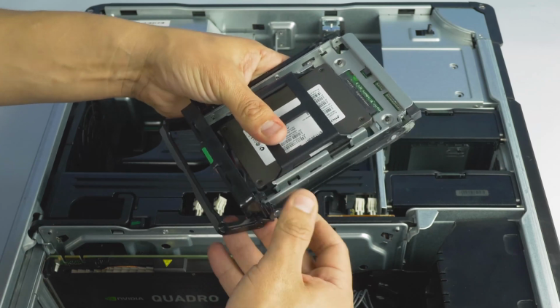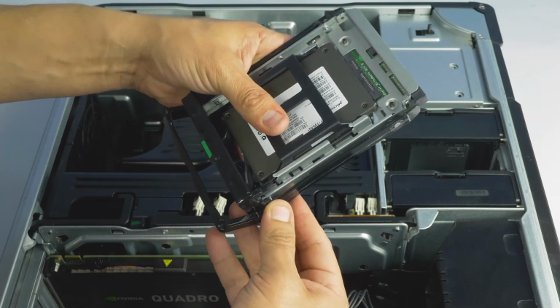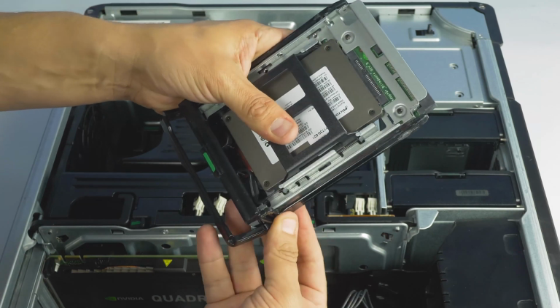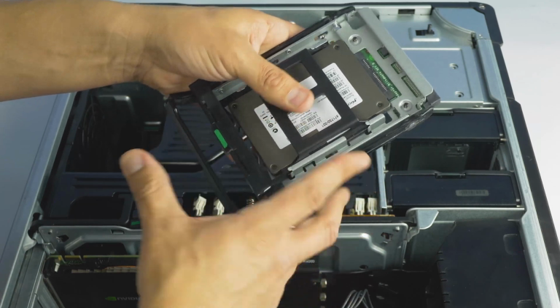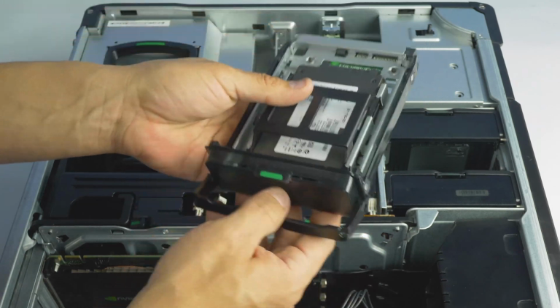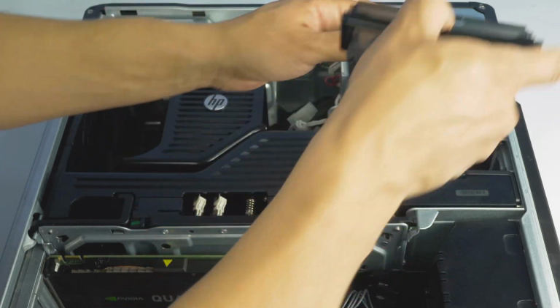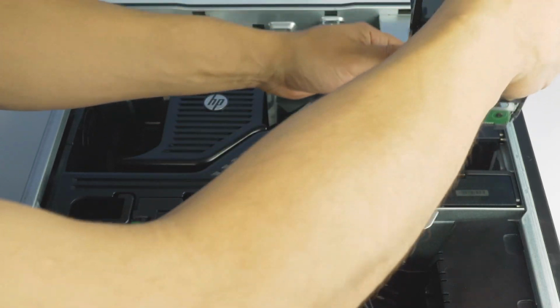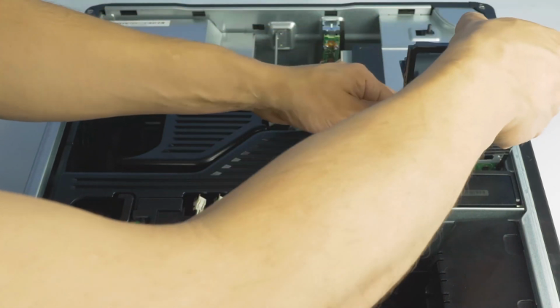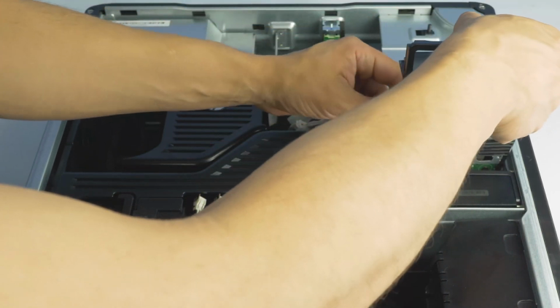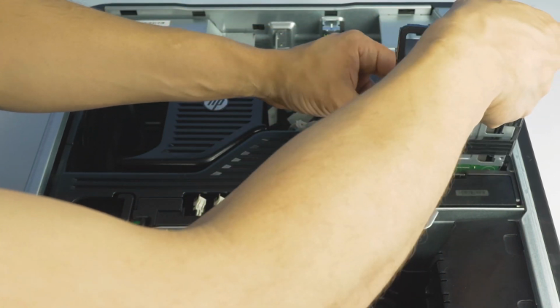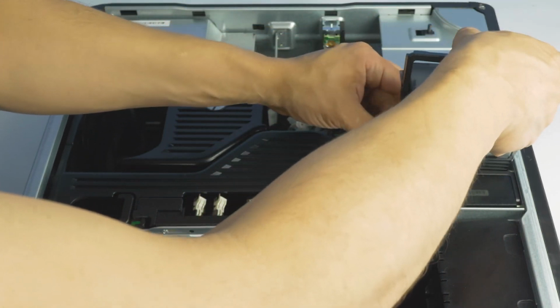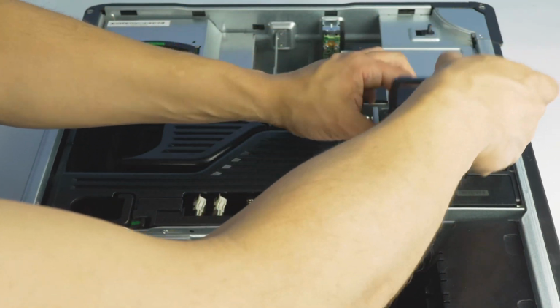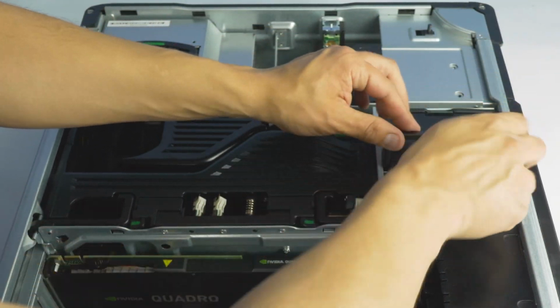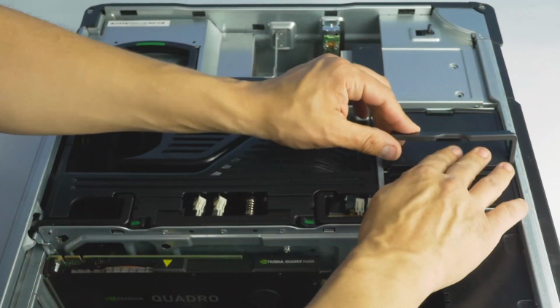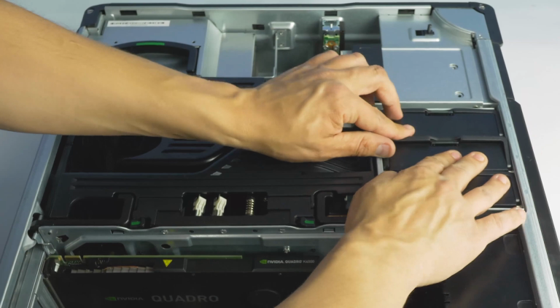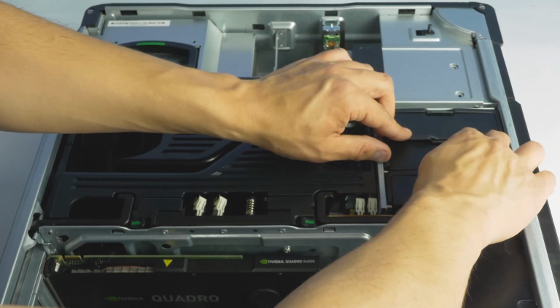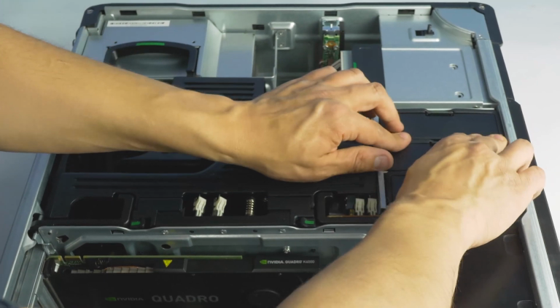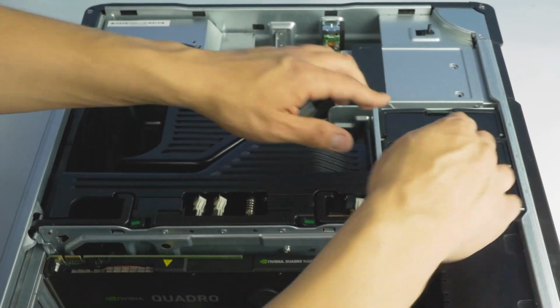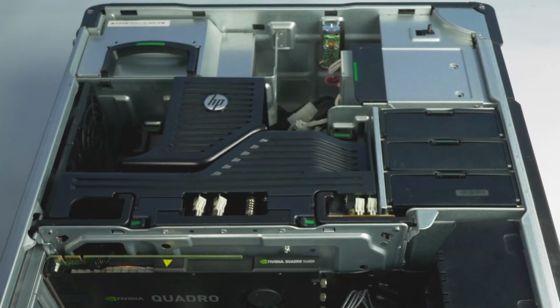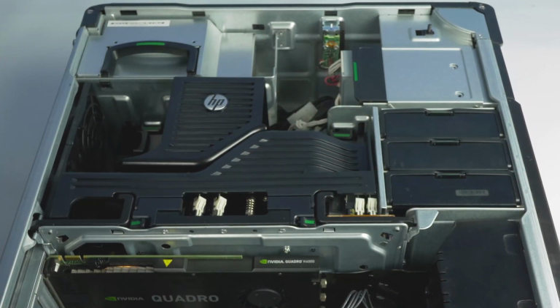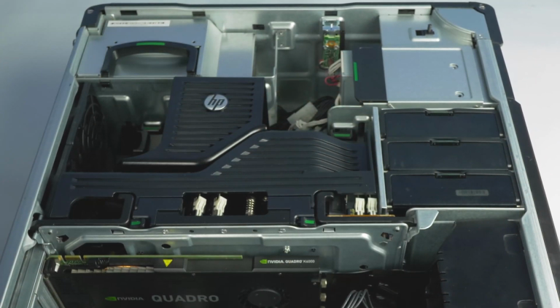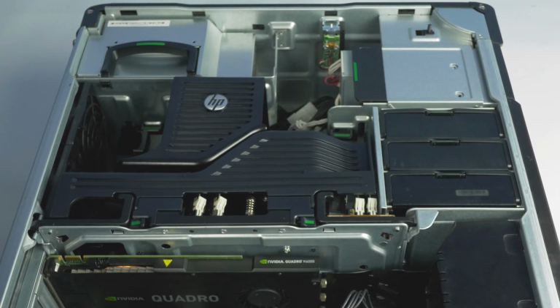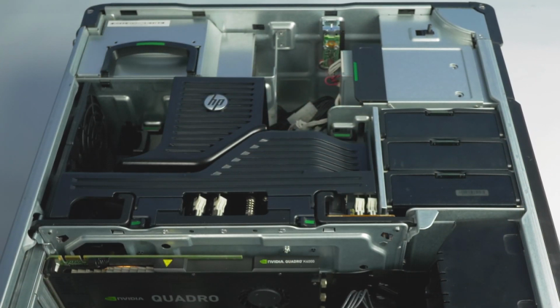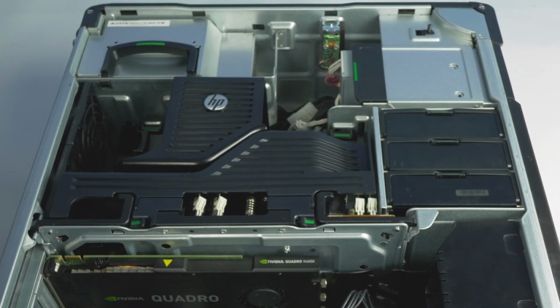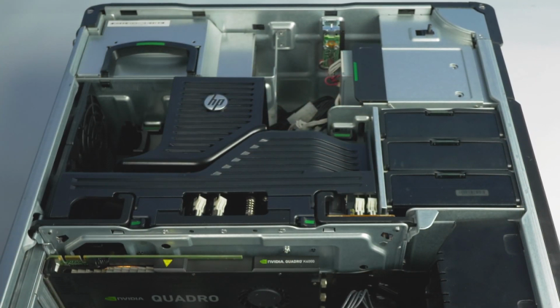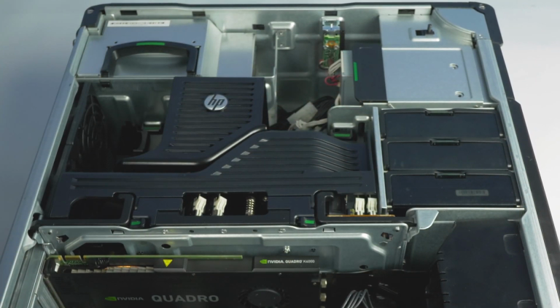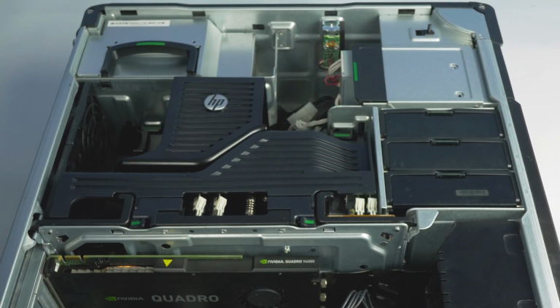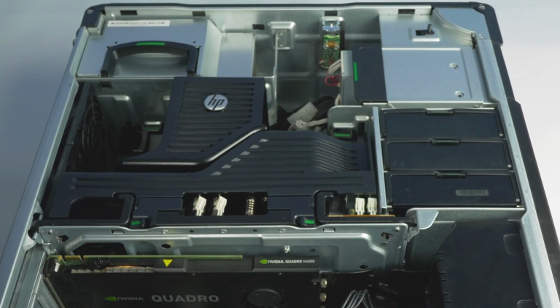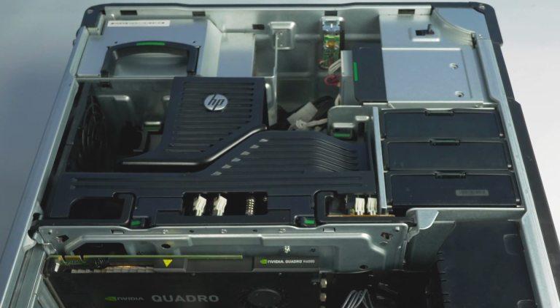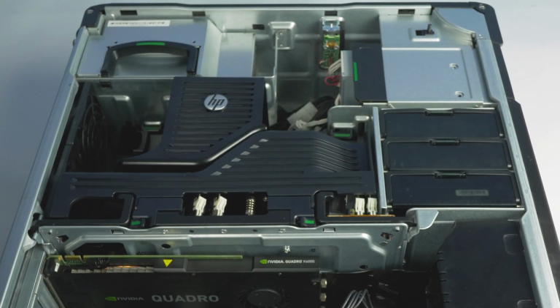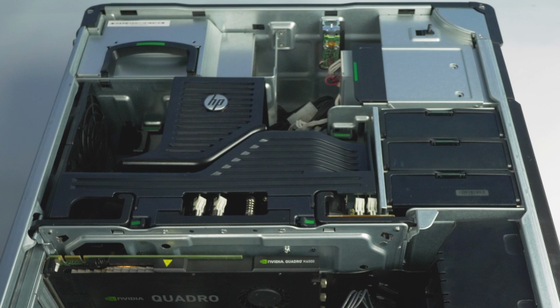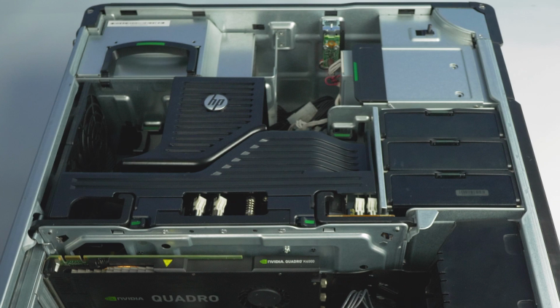Once the SSD is installed, the rest of the process is the same as a regular hard drive installation, with the entire converter and SSD assembly taking the place of the regular hard drive.